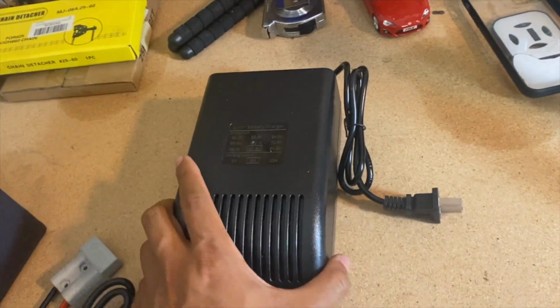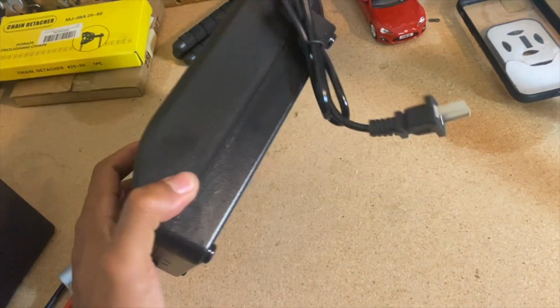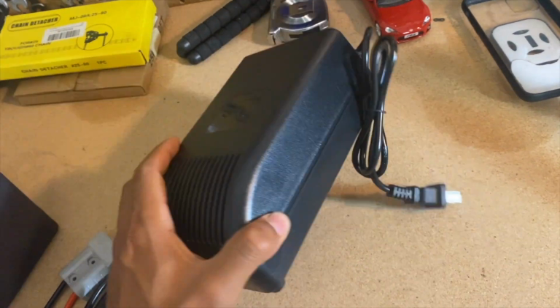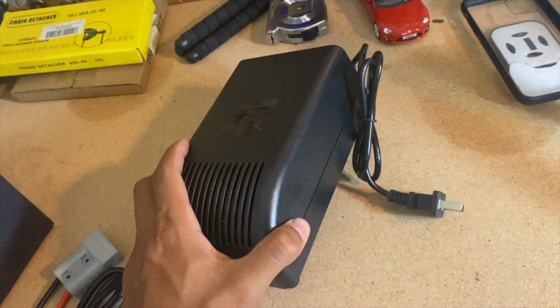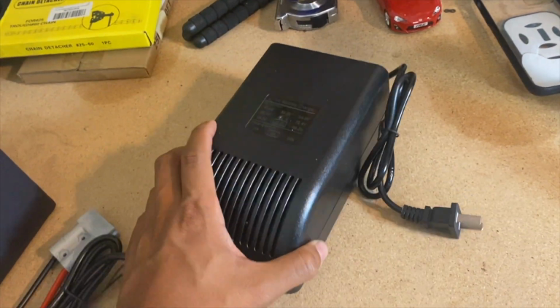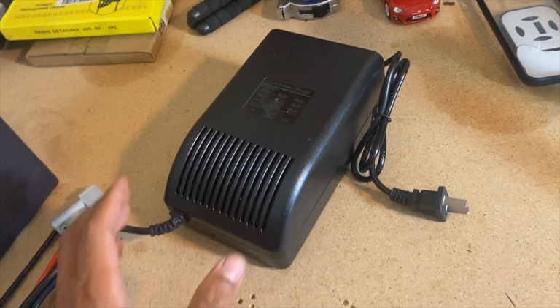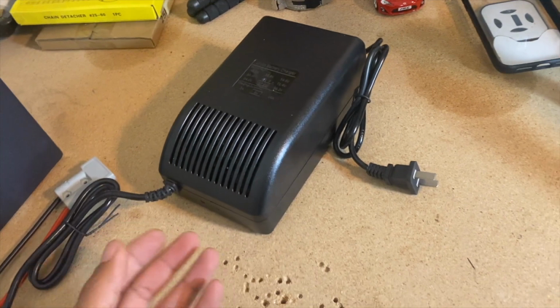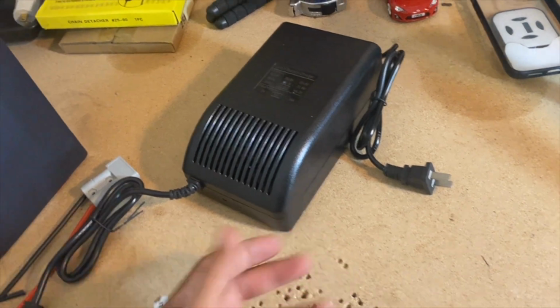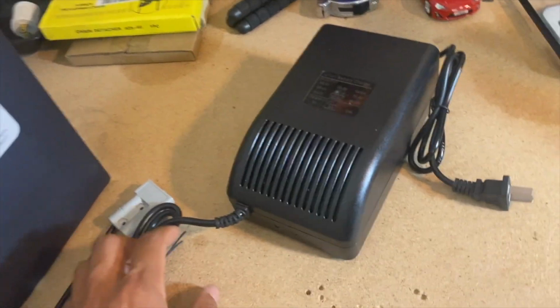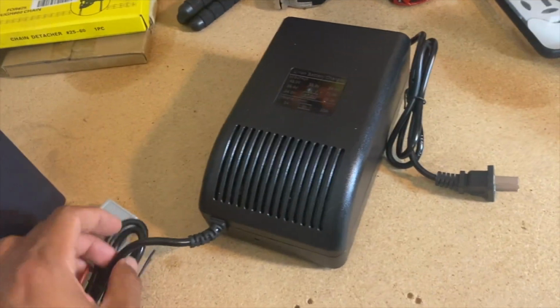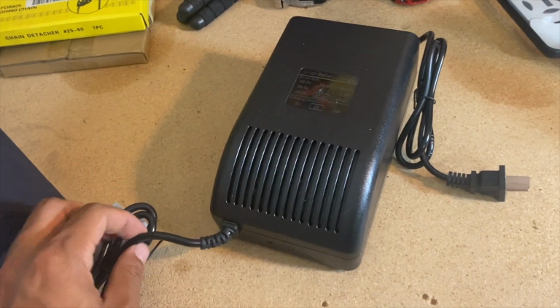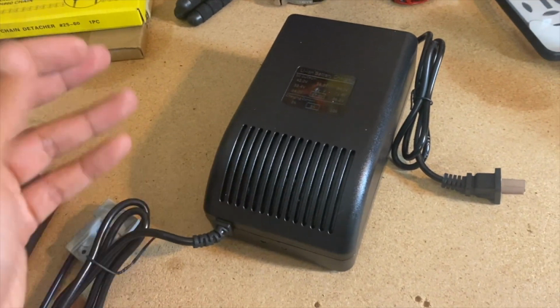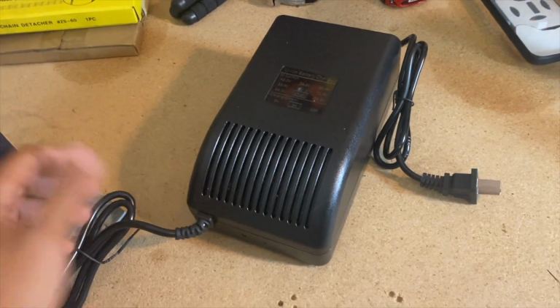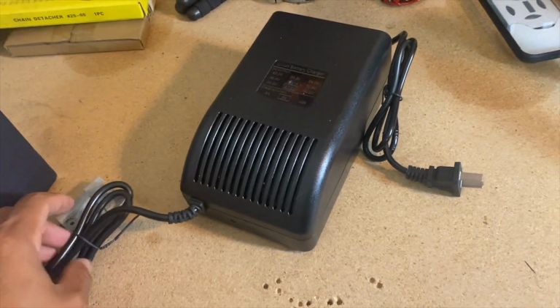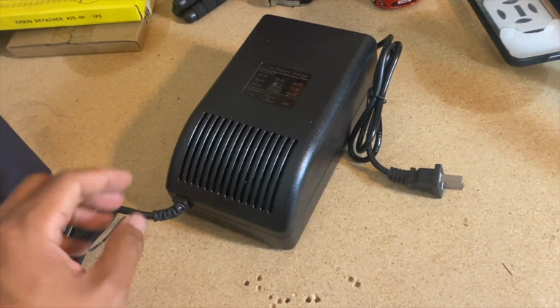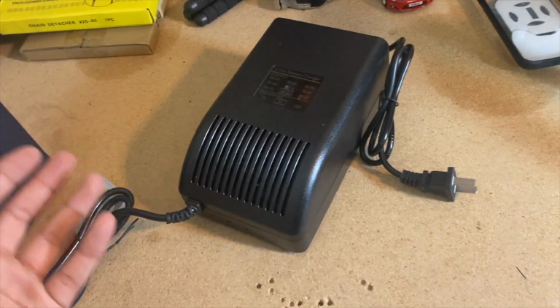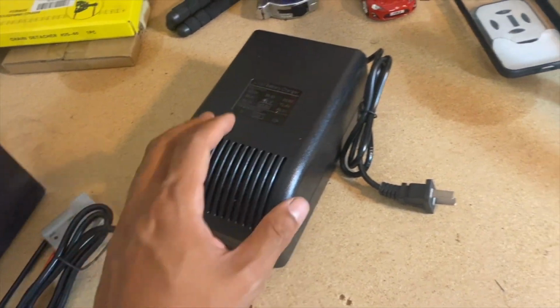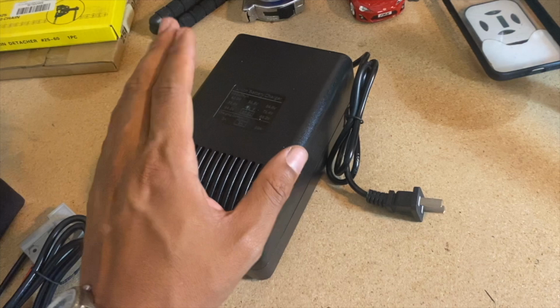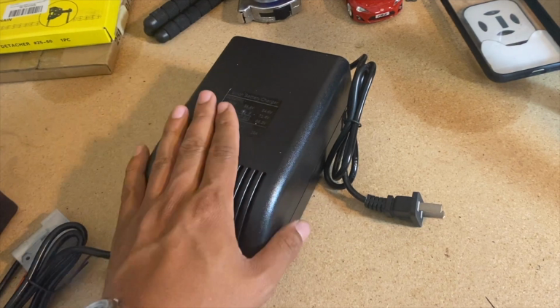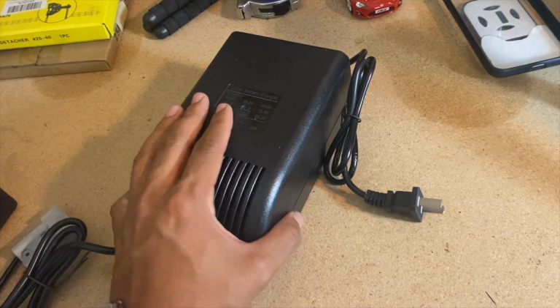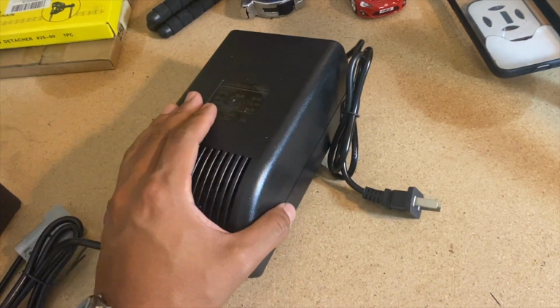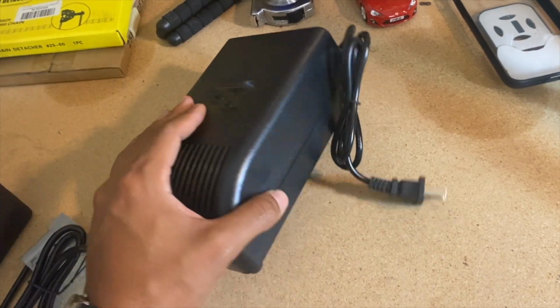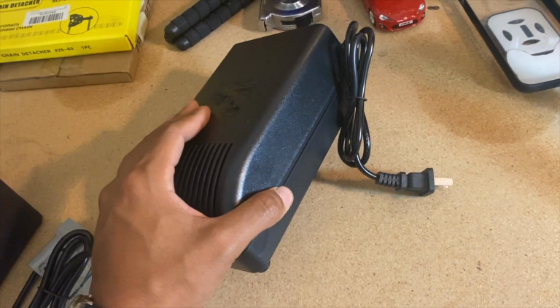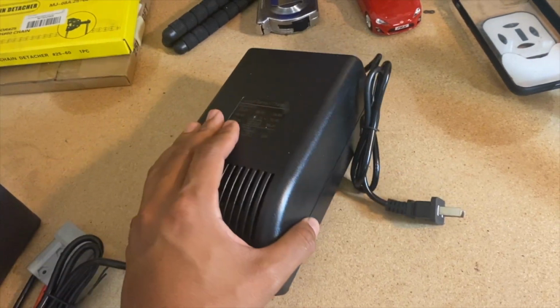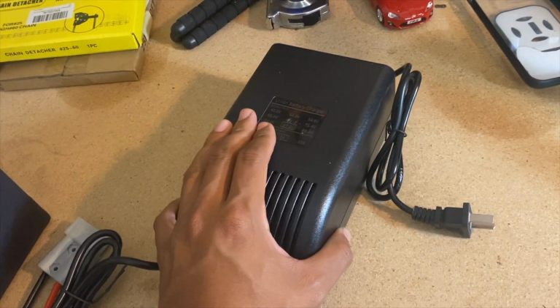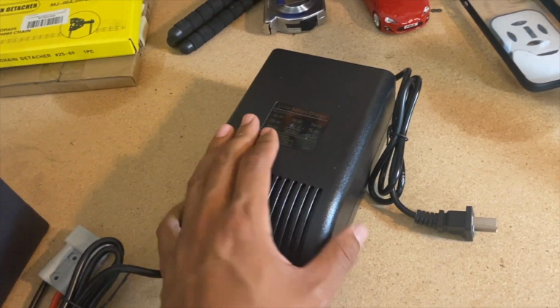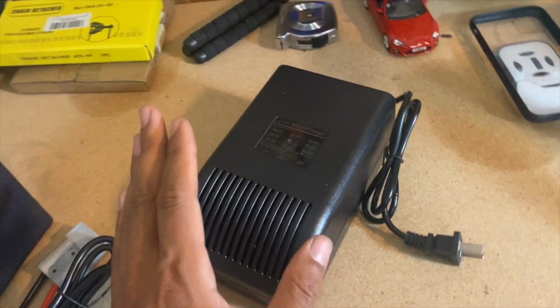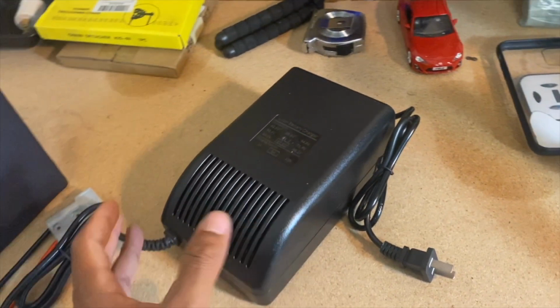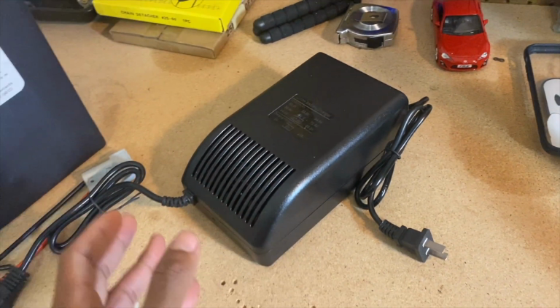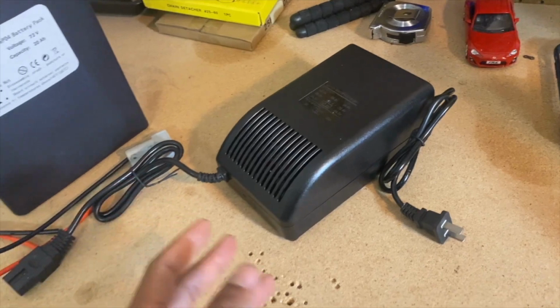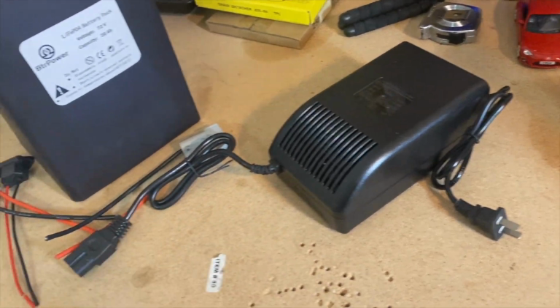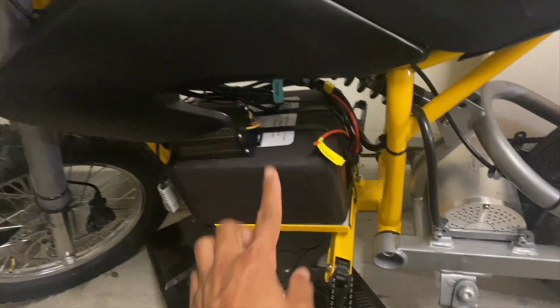This could come in really useful for long rides. Like if we do the same route again where we go to wineries and breweries — if we stop for an hour and I plug it up, this would give it a decent amount of charge so I don't have to worry about running out again. I'm going to take out the 48 volt 20 amp hour battery pack so we can compare it side by side.